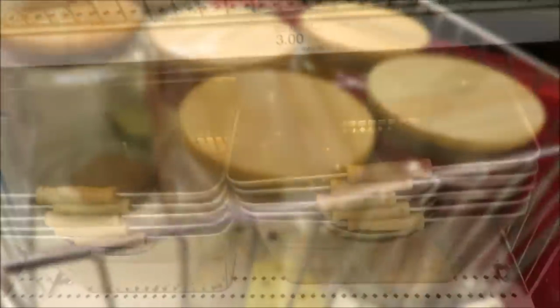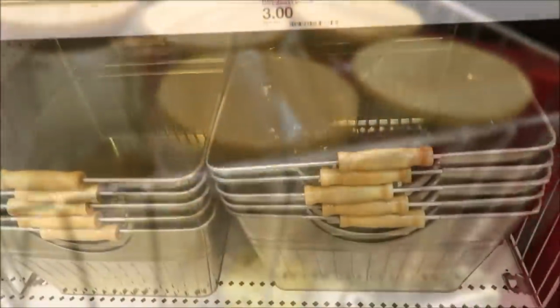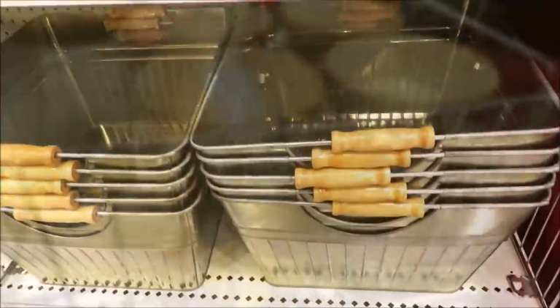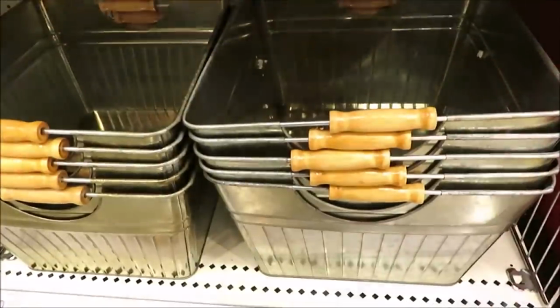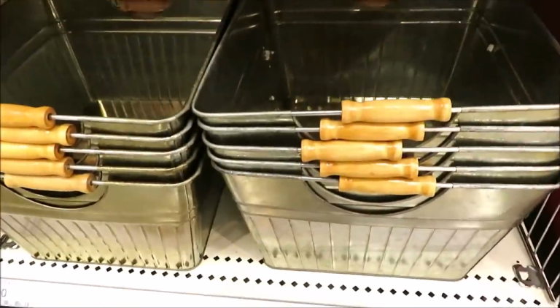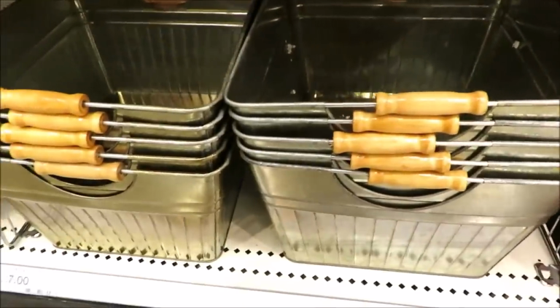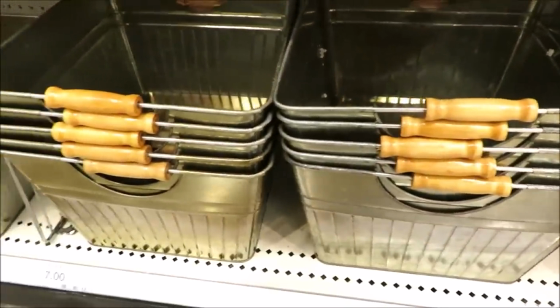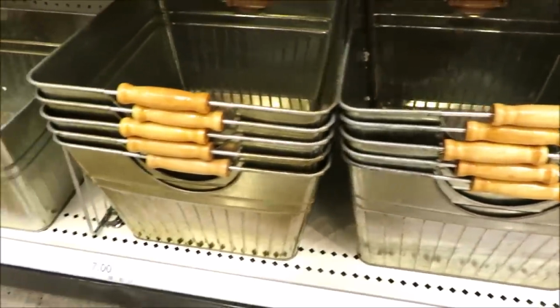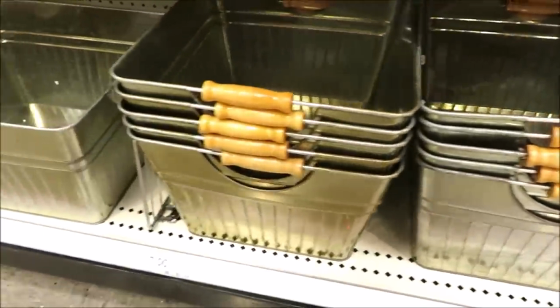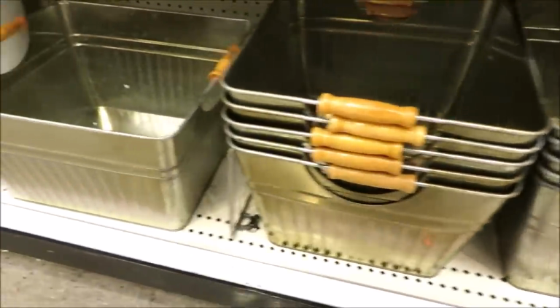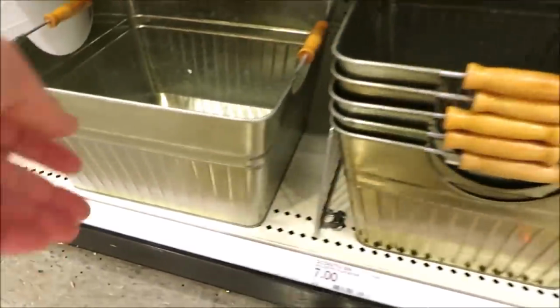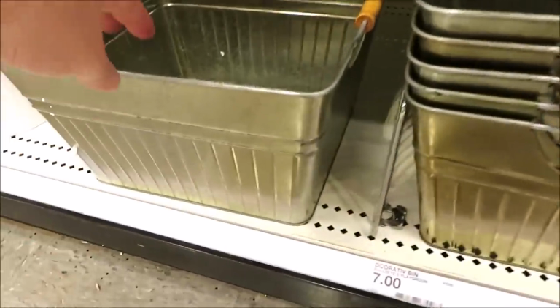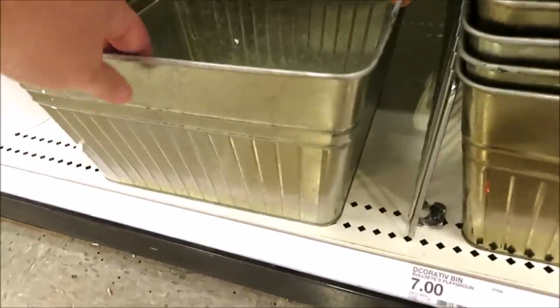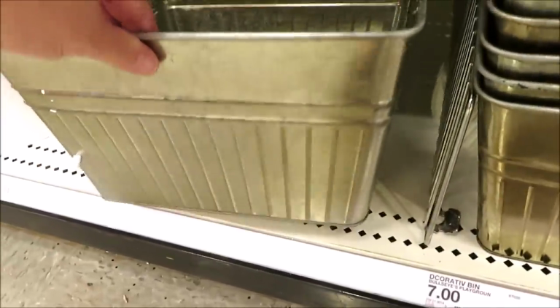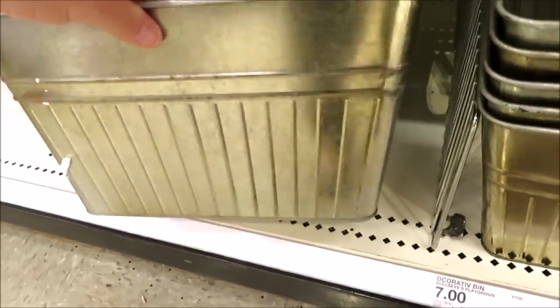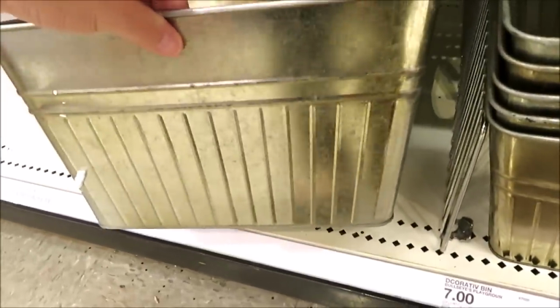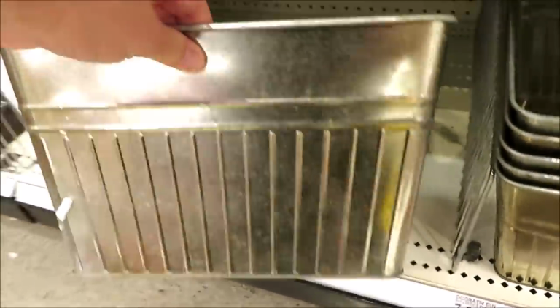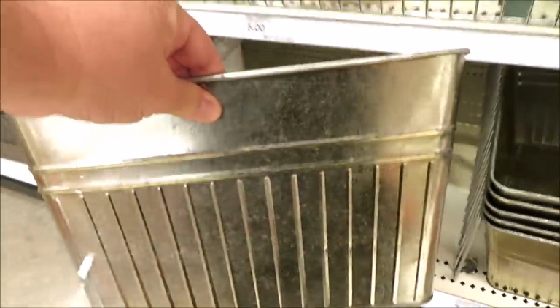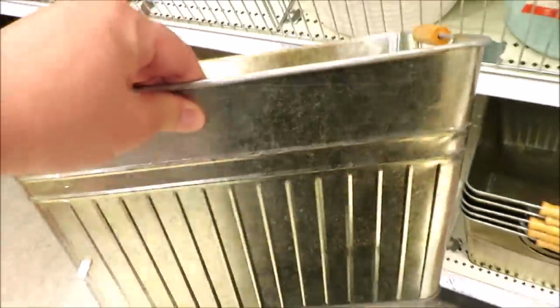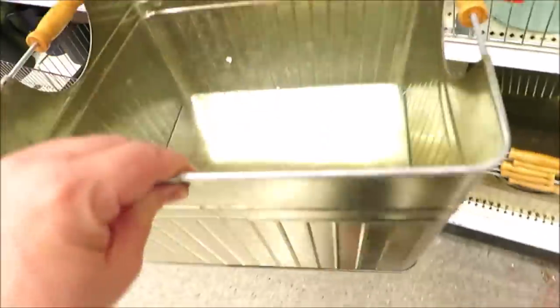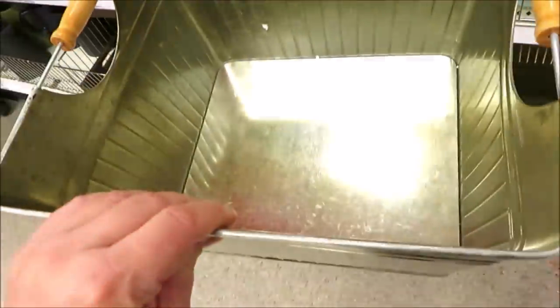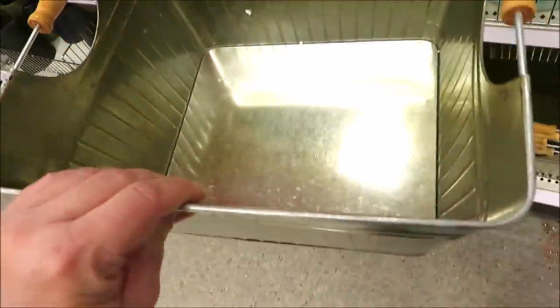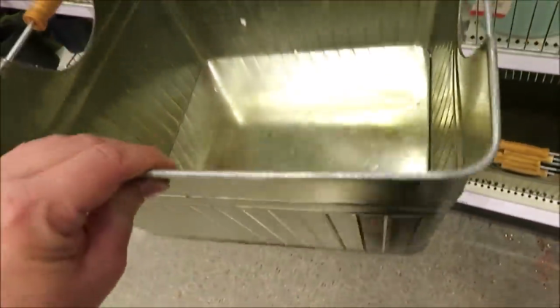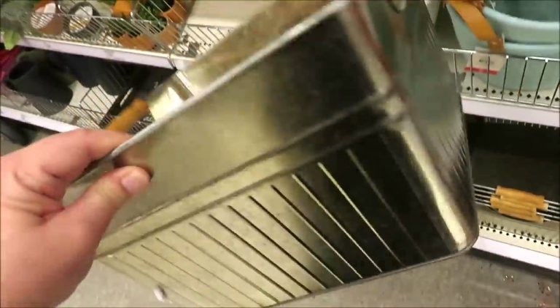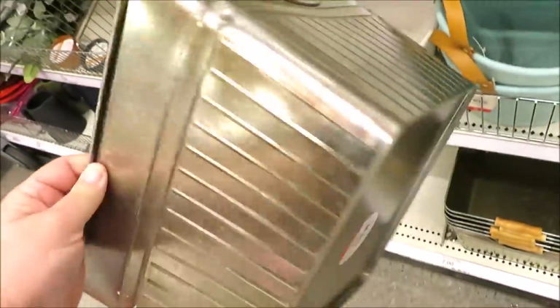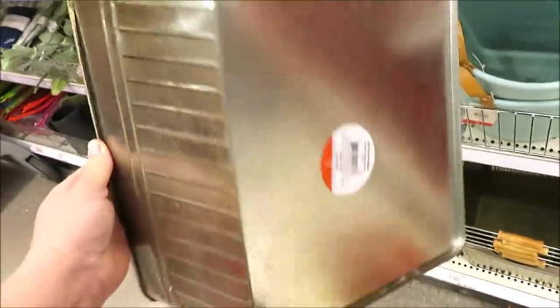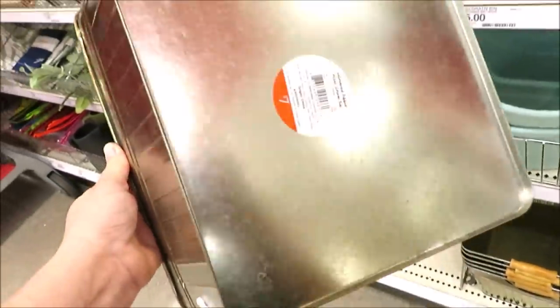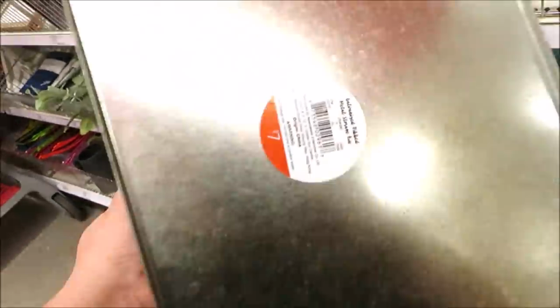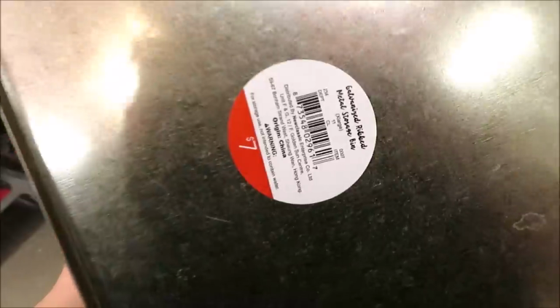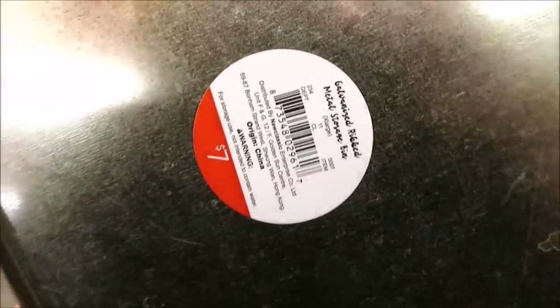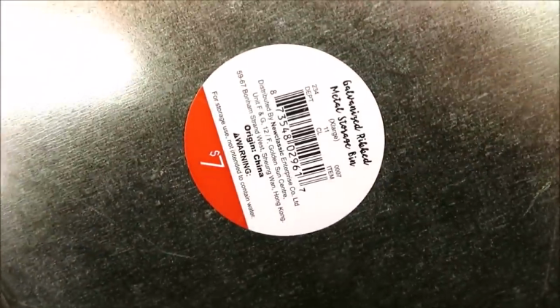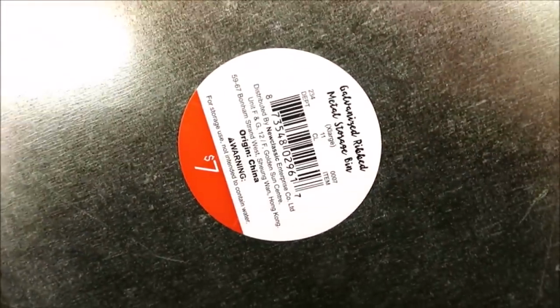I also found these large galvanized bins. These are on the pricier side at seven dollars a piece — very farmhouse and perfect for storage.